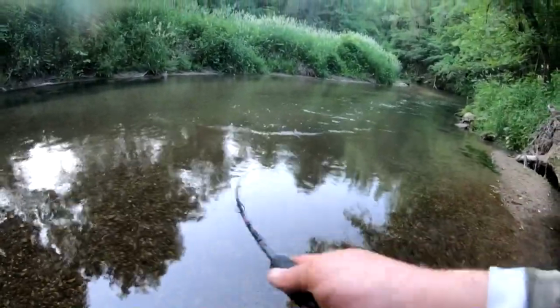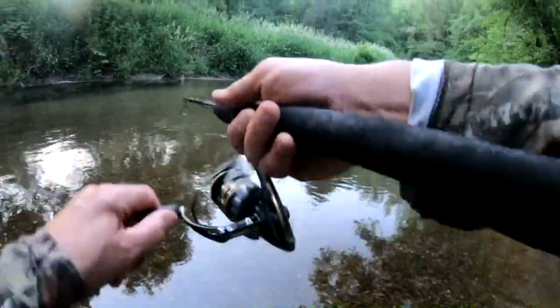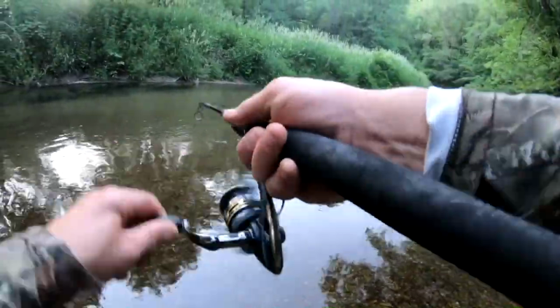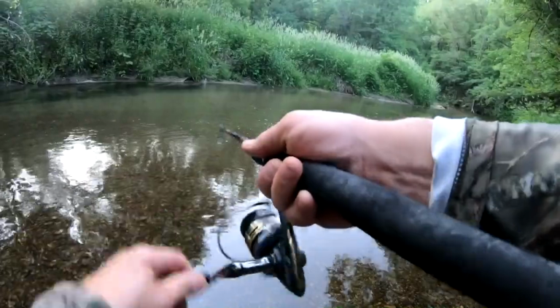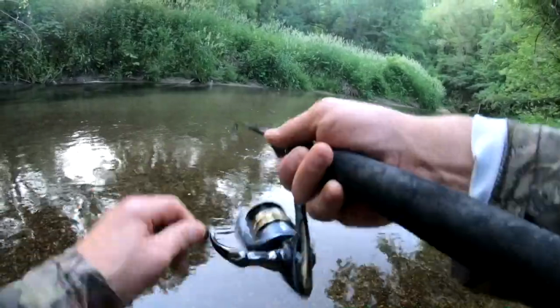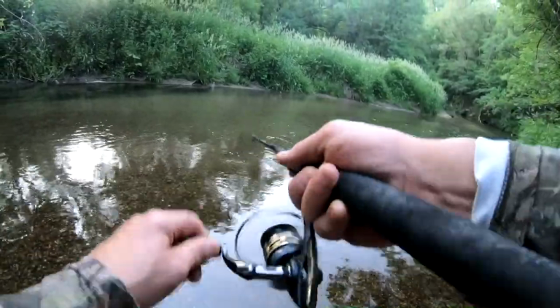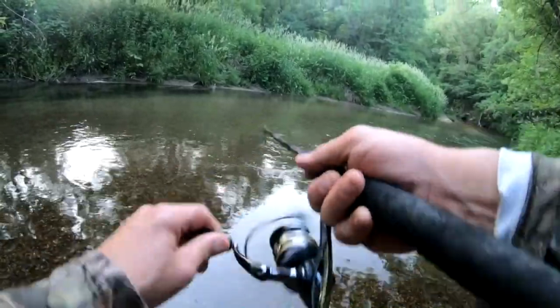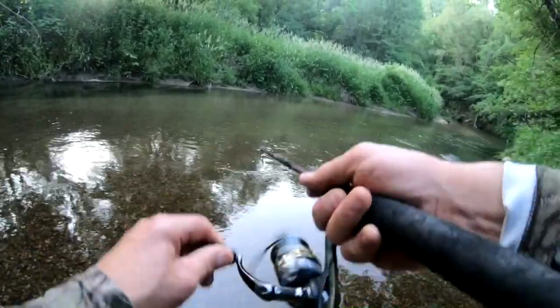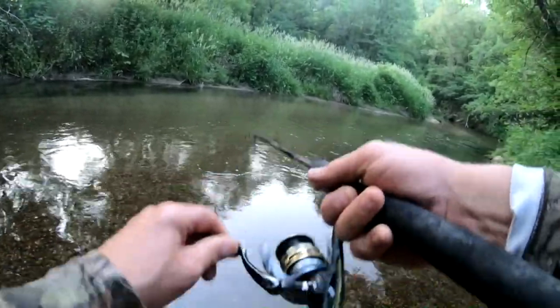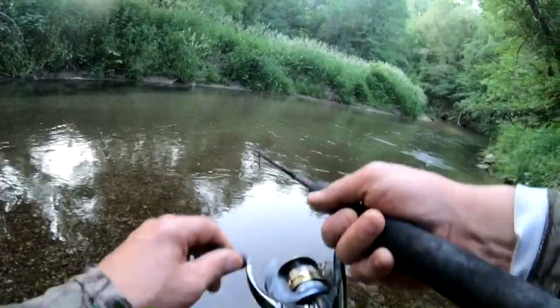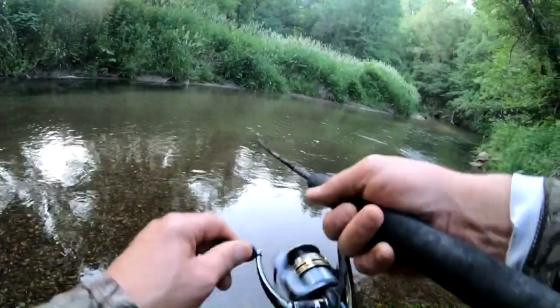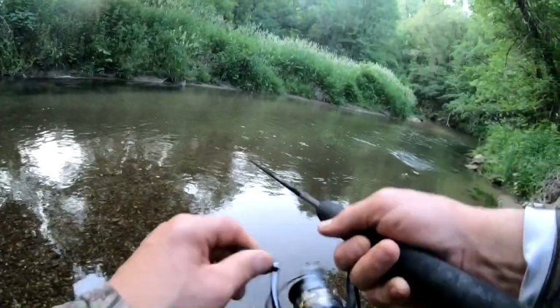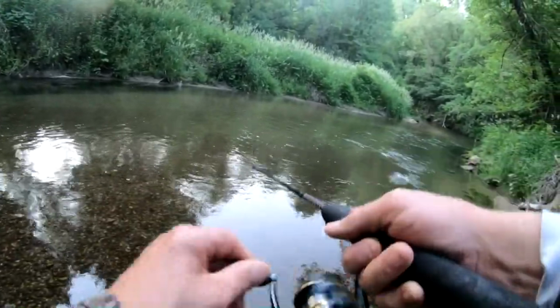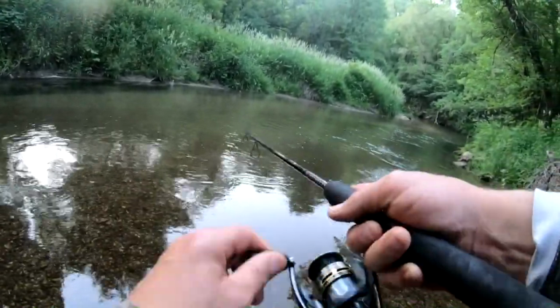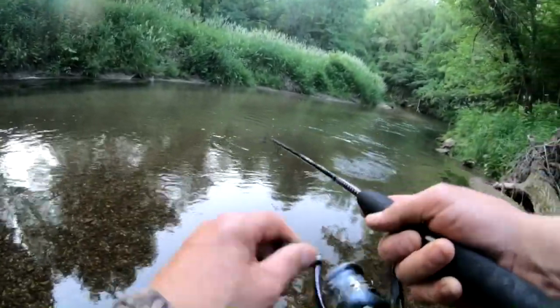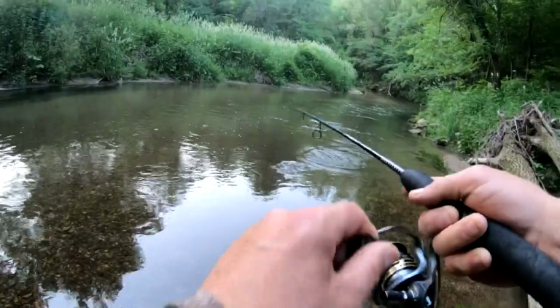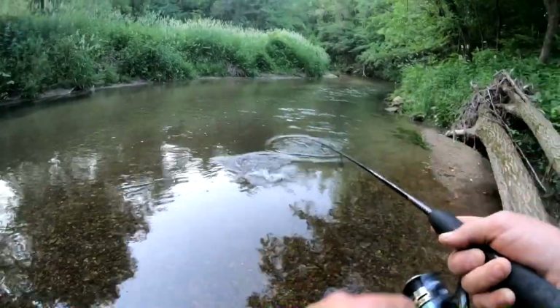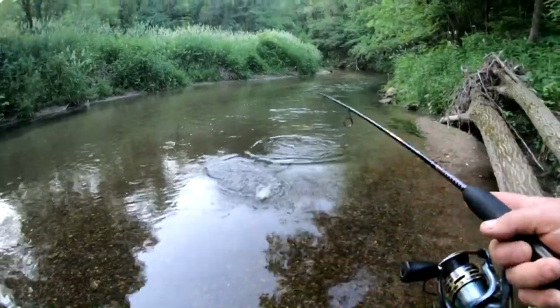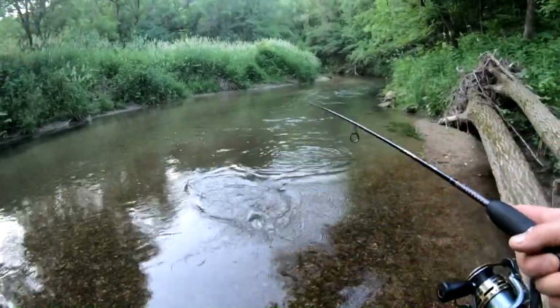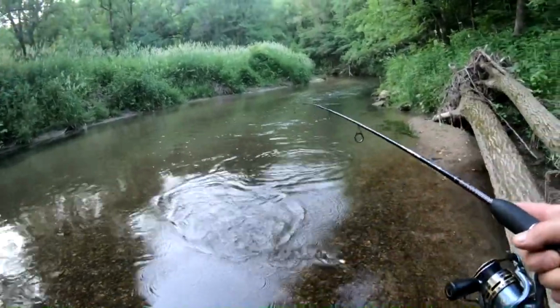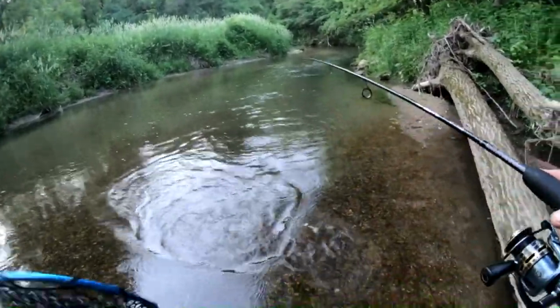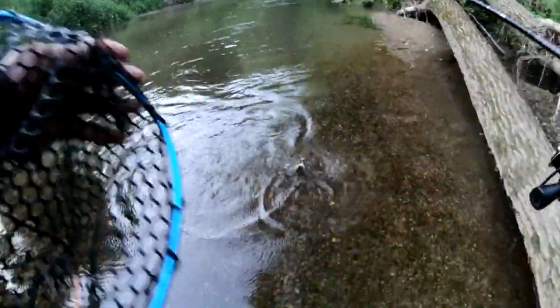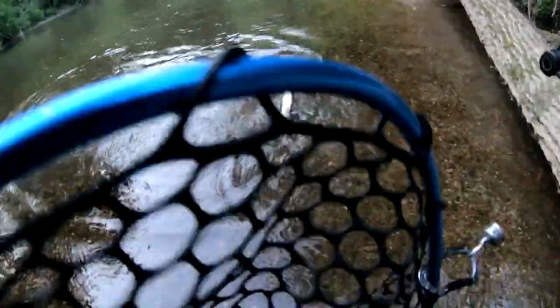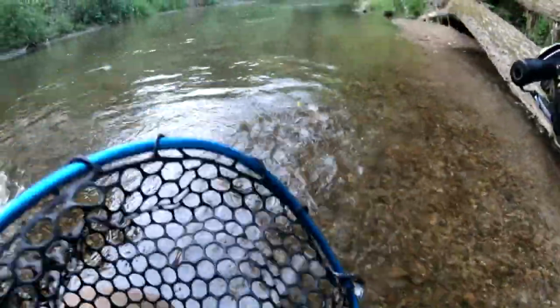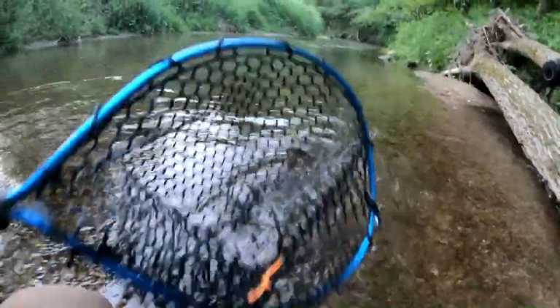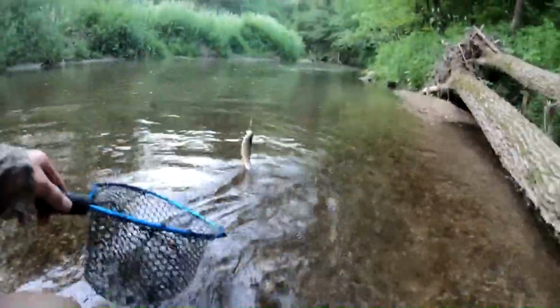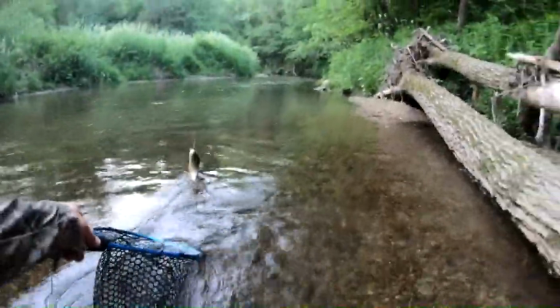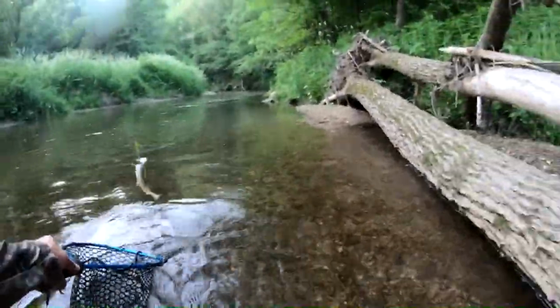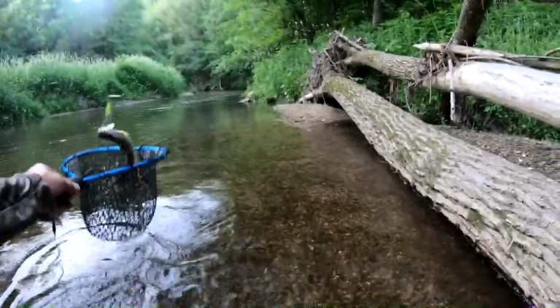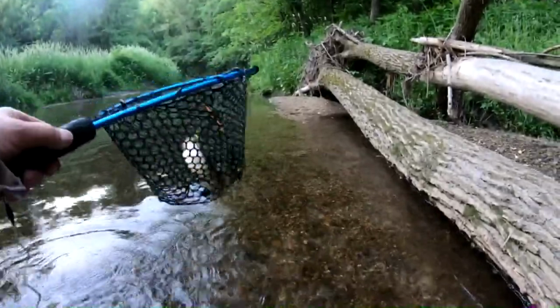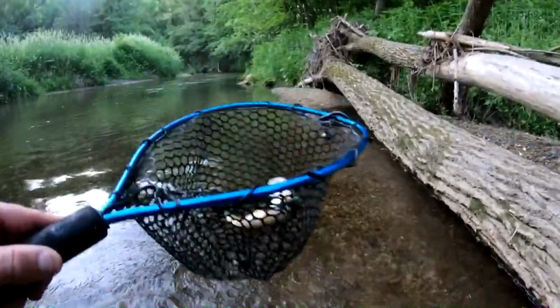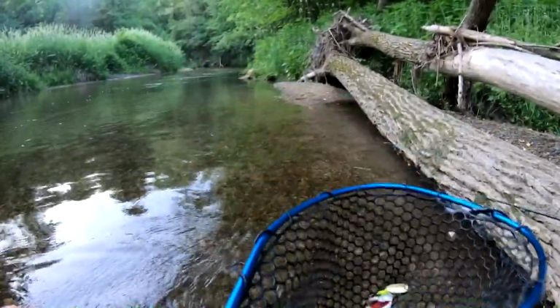Fish on boys! Second cast — well technically second cast — but we got a fish! Check it out, another giant brown chopper! Hey, it's a good way to start the morning catching fish!